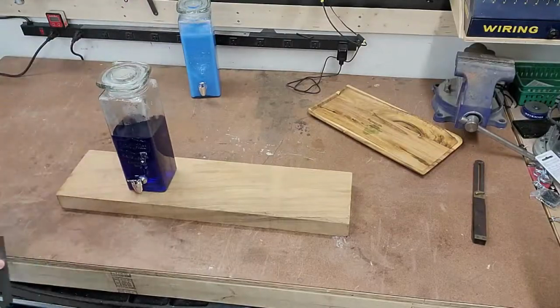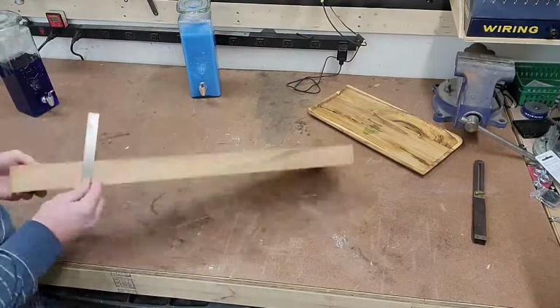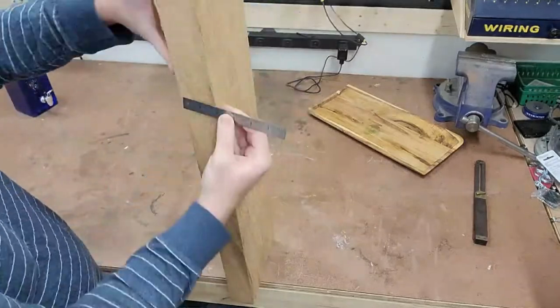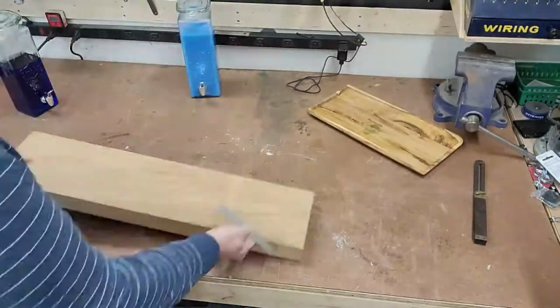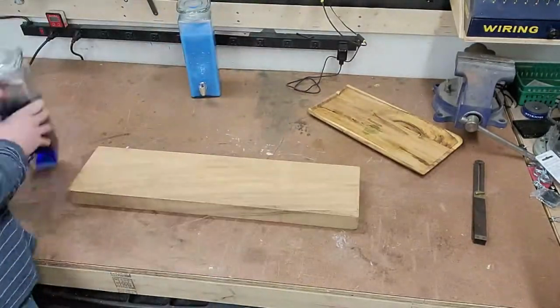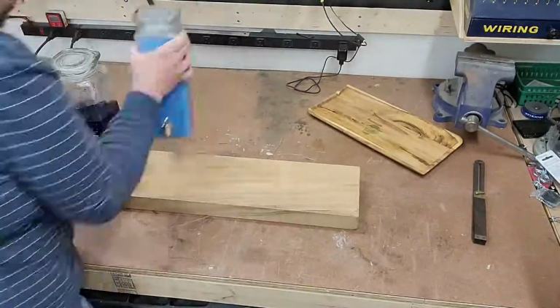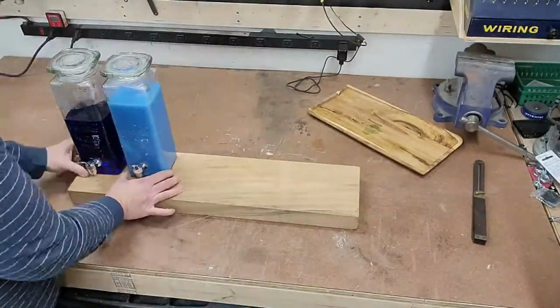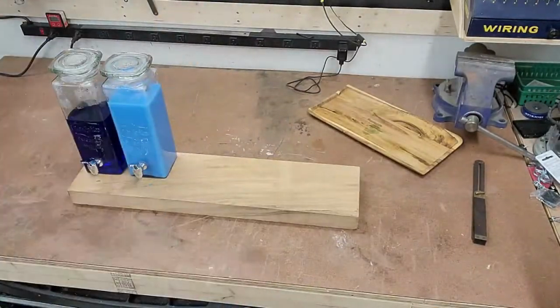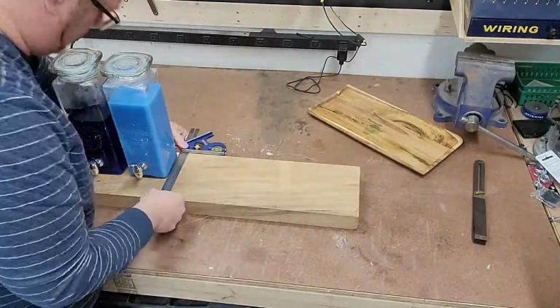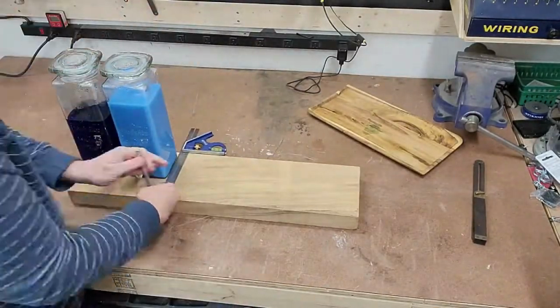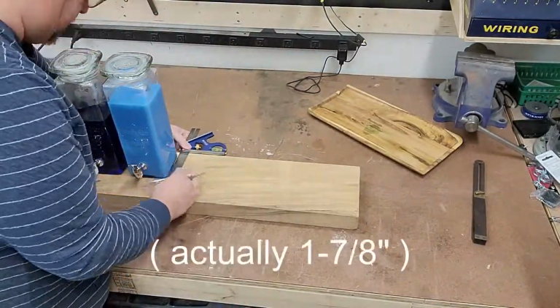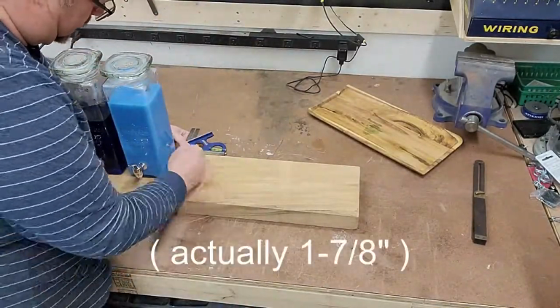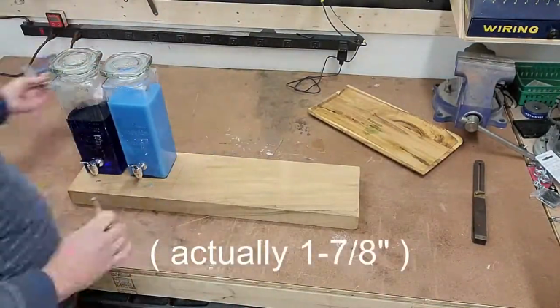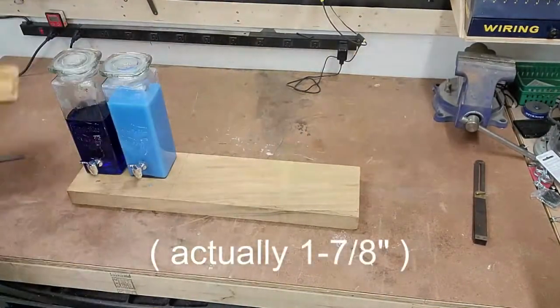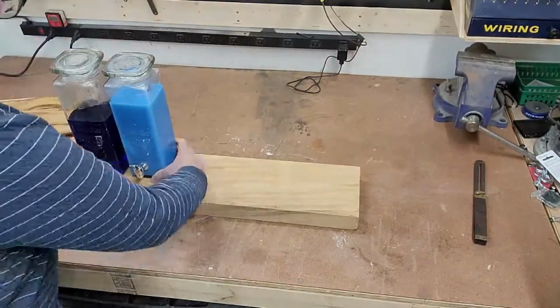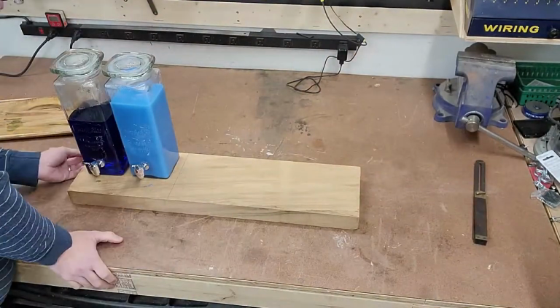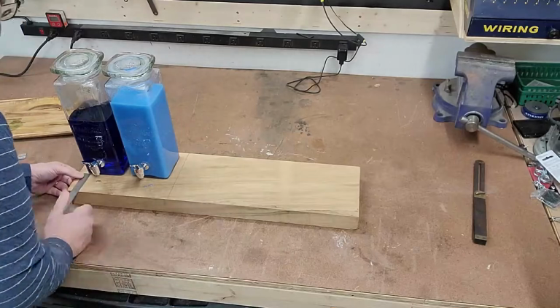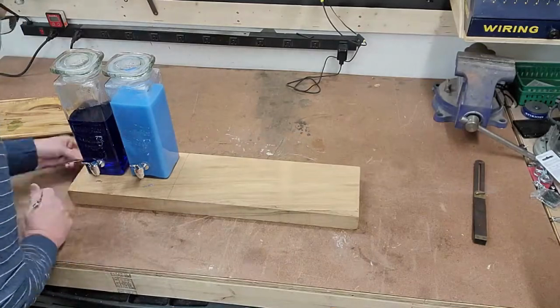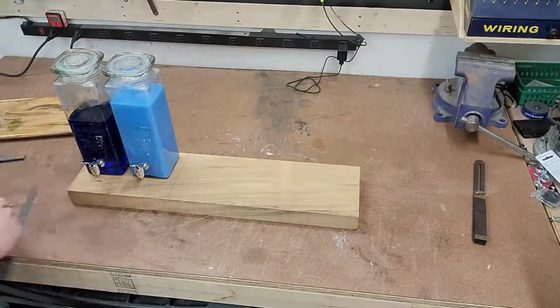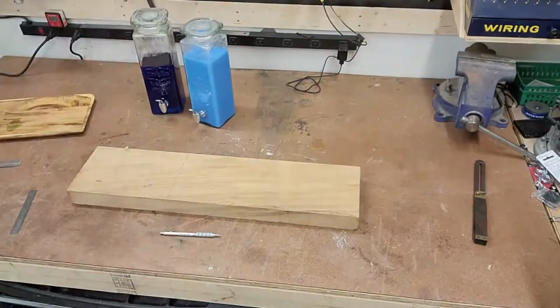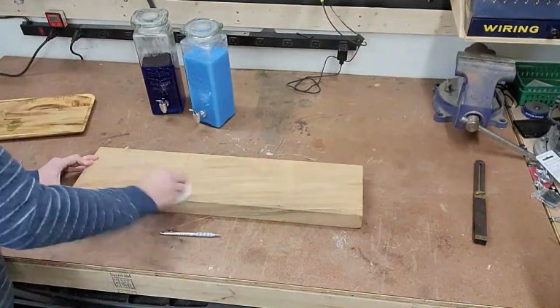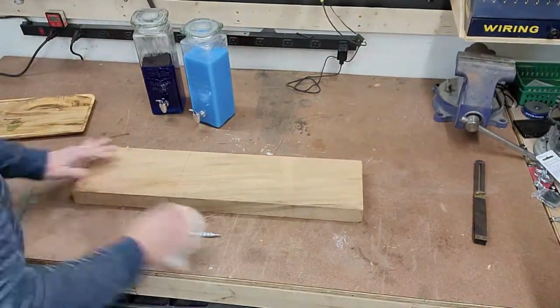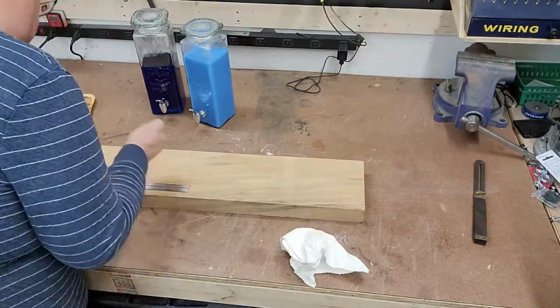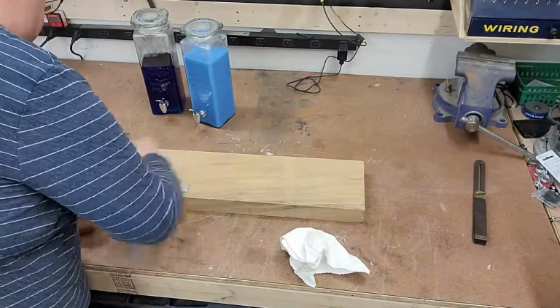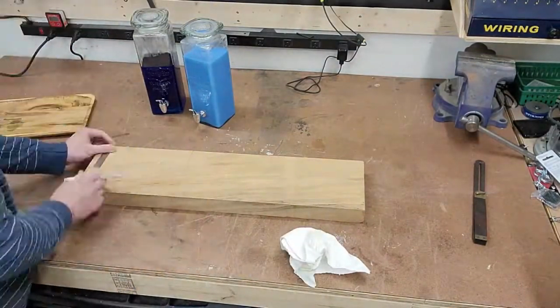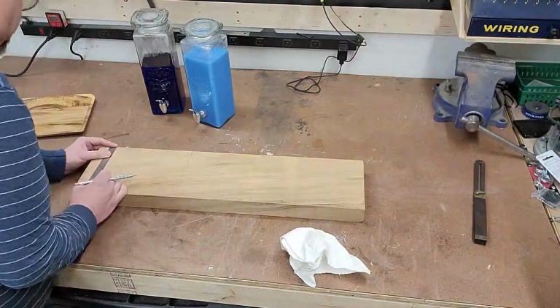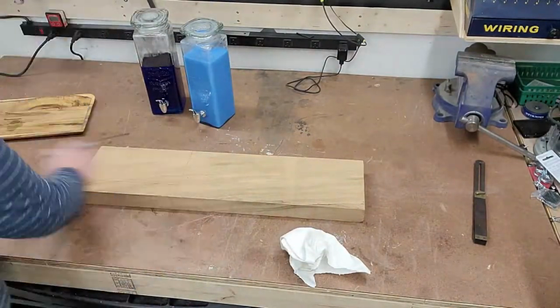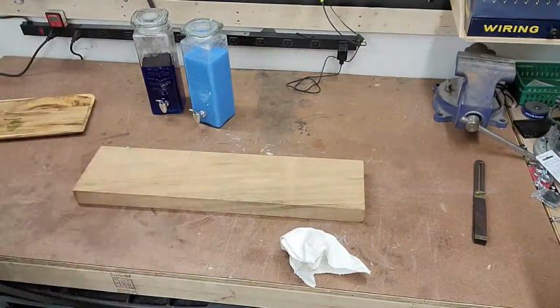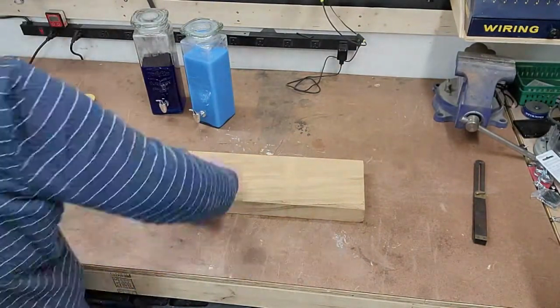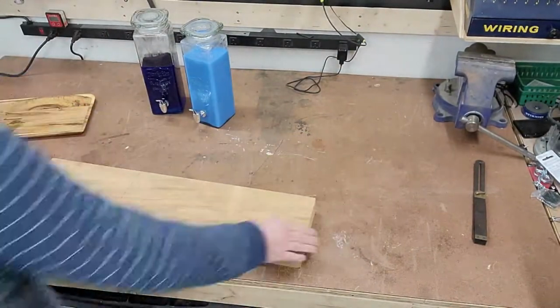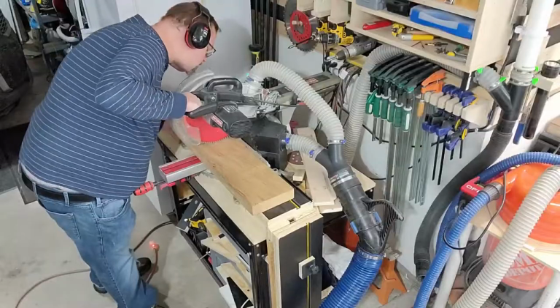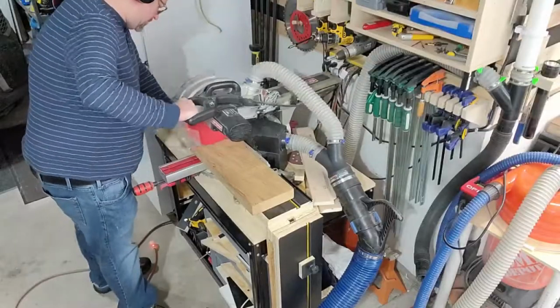I'm using a piece of Paloma which is about an inch and a quarter to an inch and a half thick. I'm going to mark that off, figure out the size I need, and then chop this board down on the miter saw.